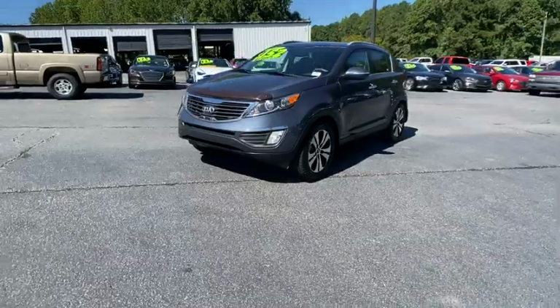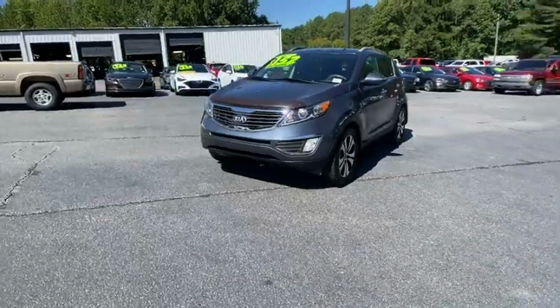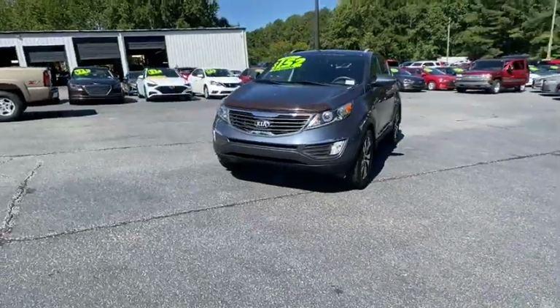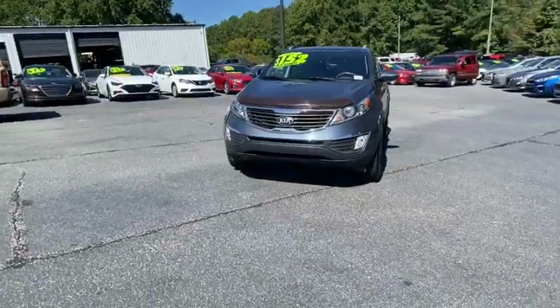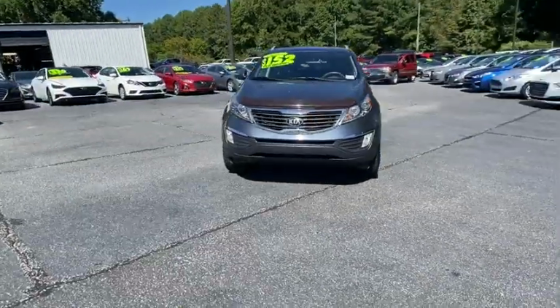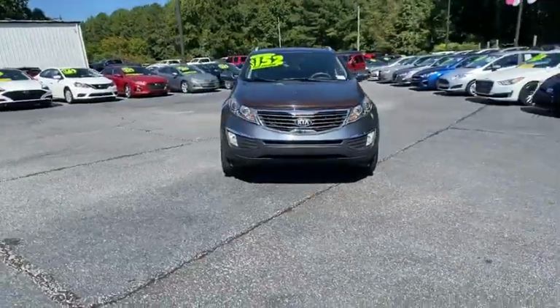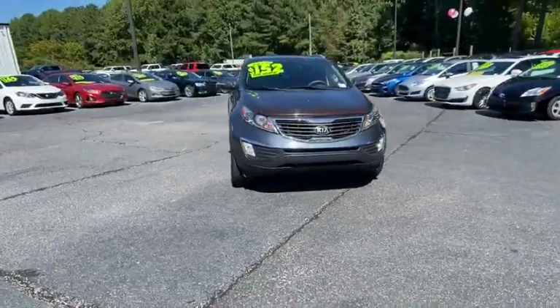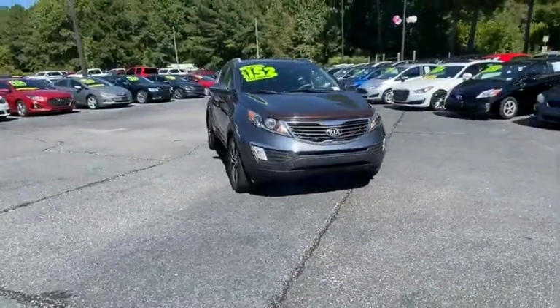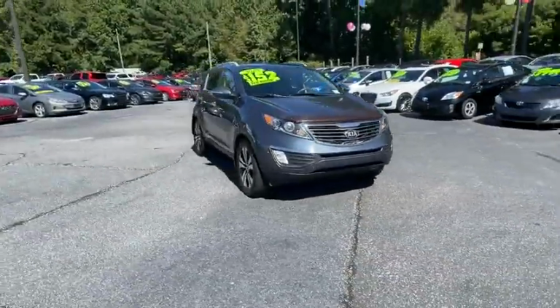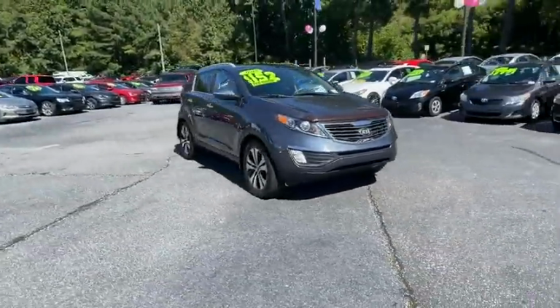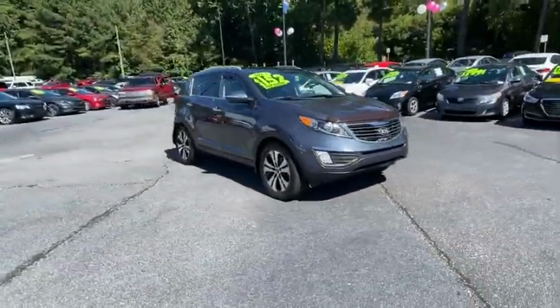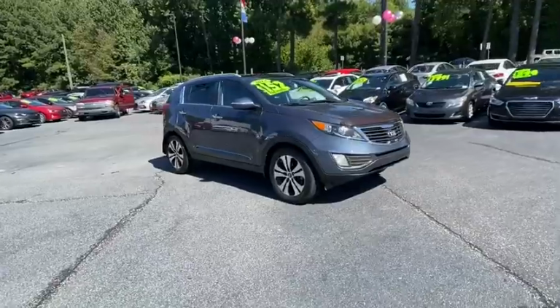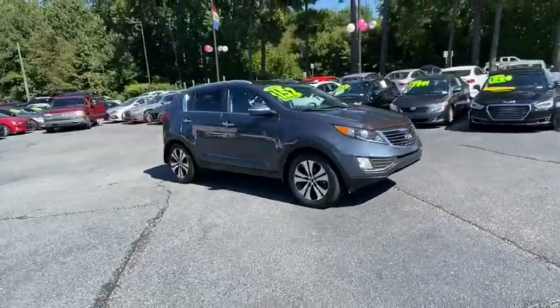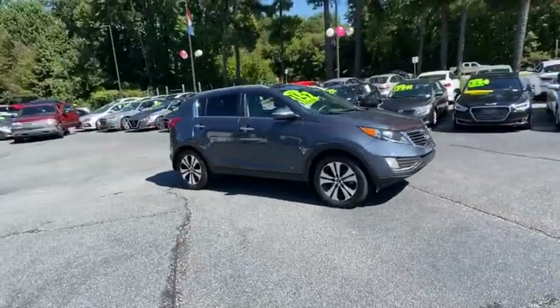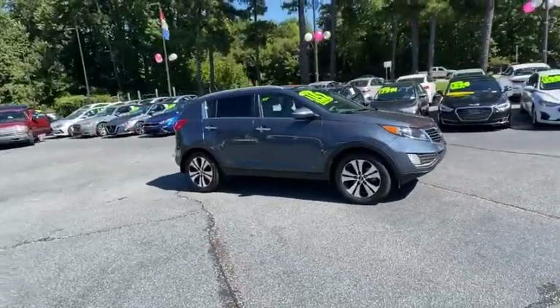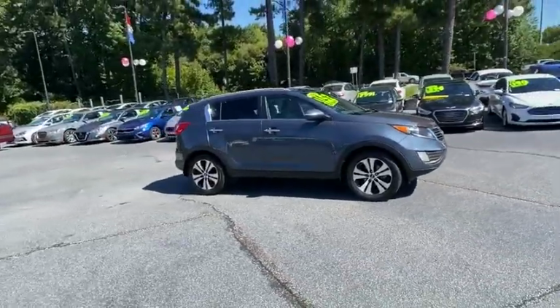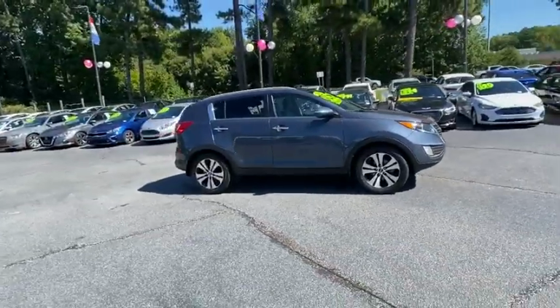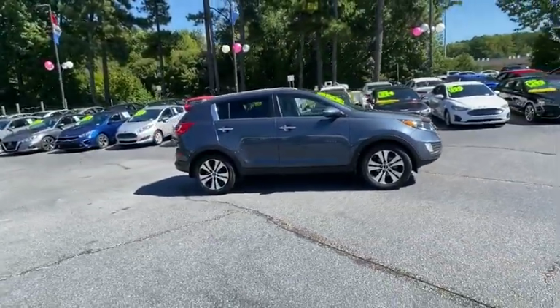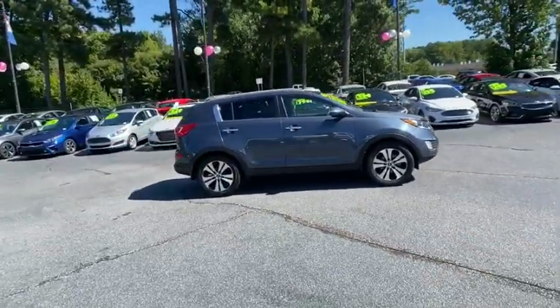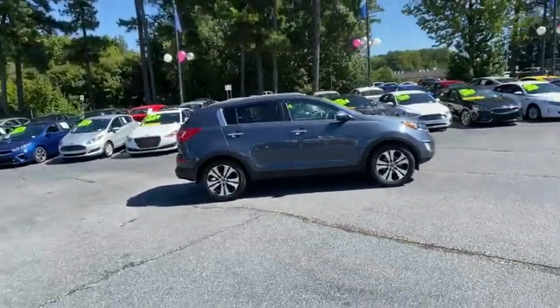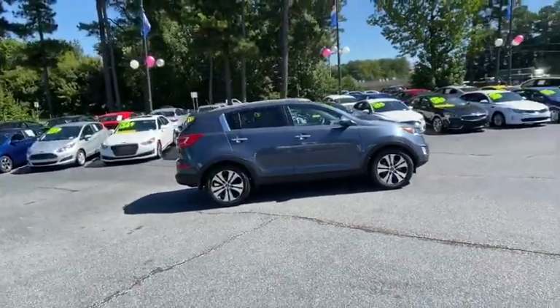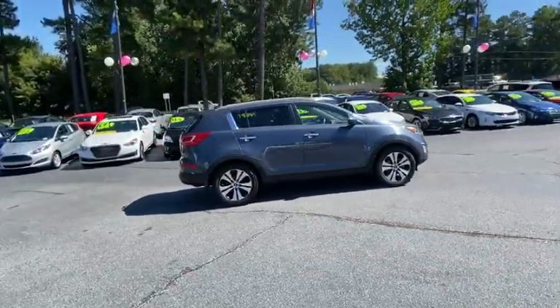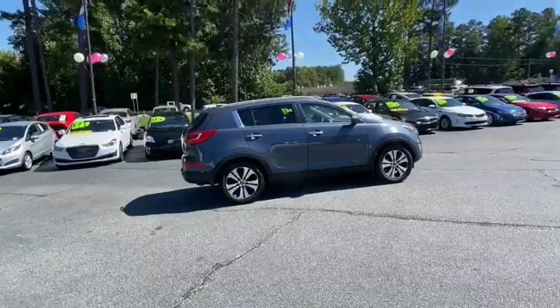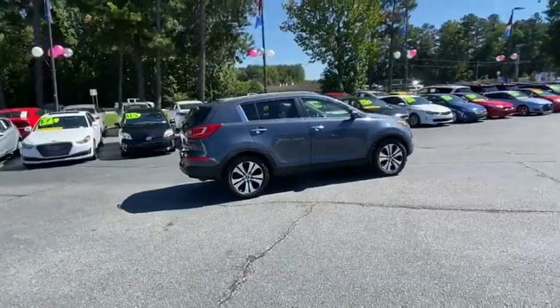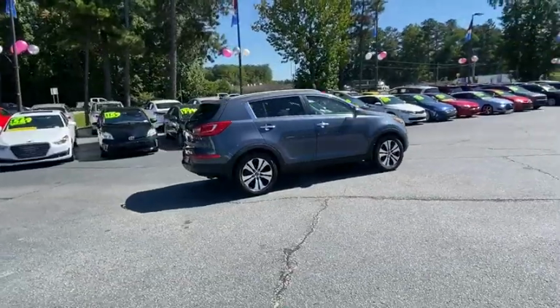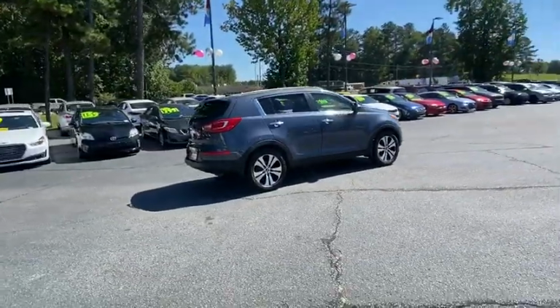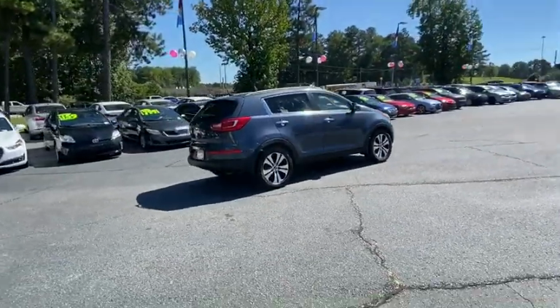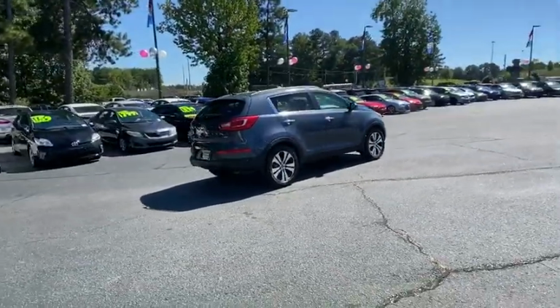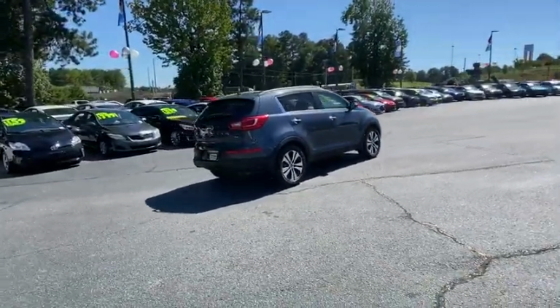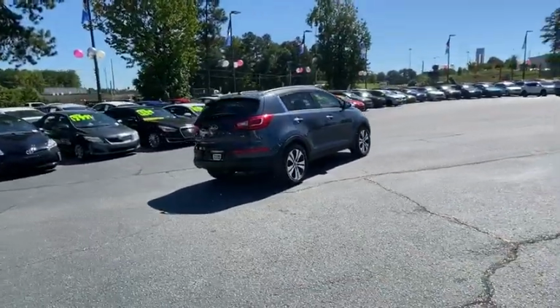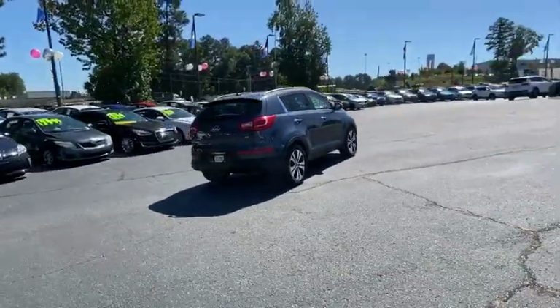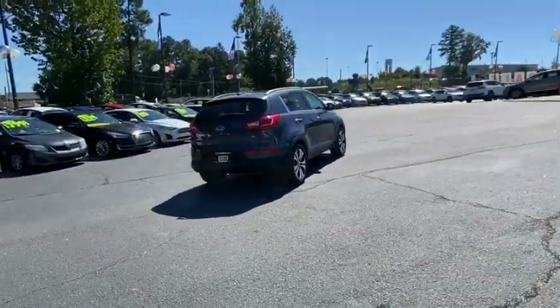Looking for the right vehicle? Check out the 2013 Kia Sportage. With its sleek and stylish exterior and its roomy, feature-laden interior, the Sportage both looks good and performs well on the road. This vehicle has less than 80,000 miles.